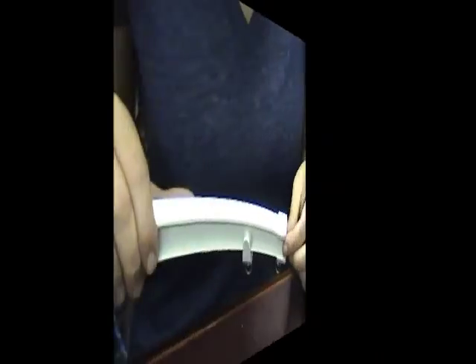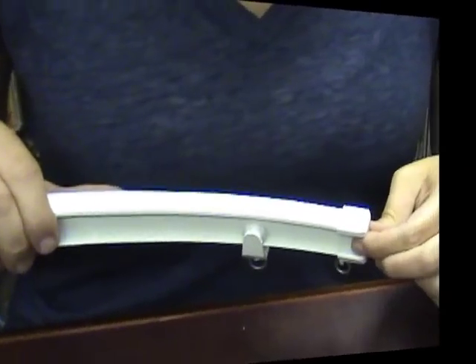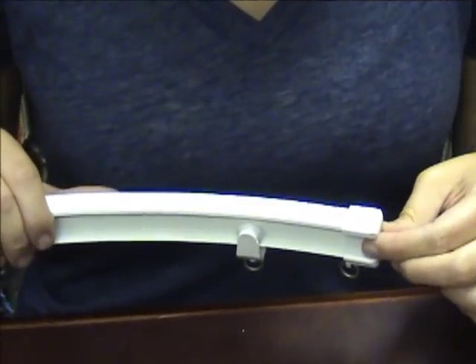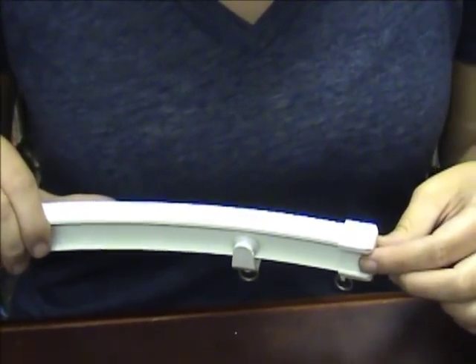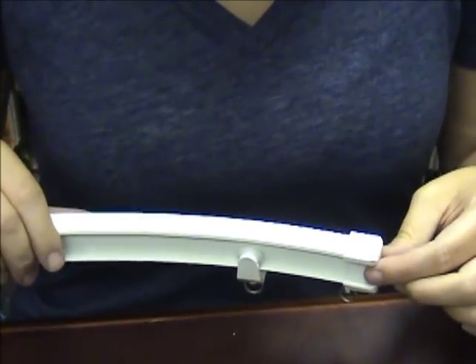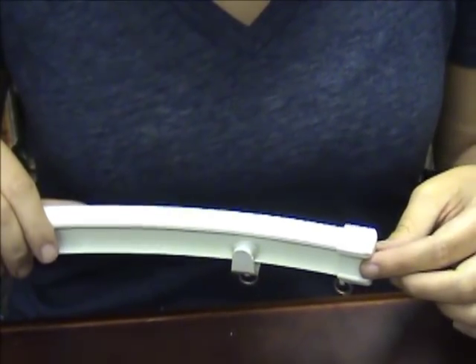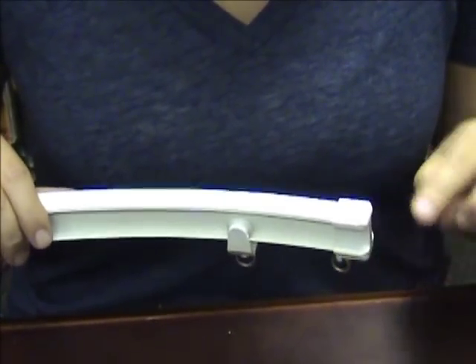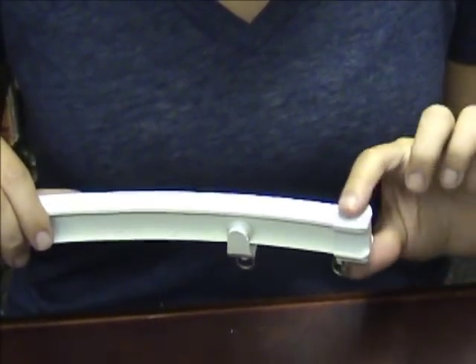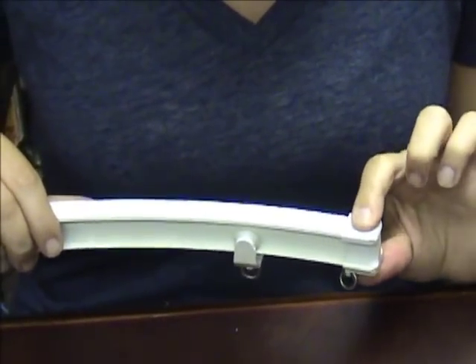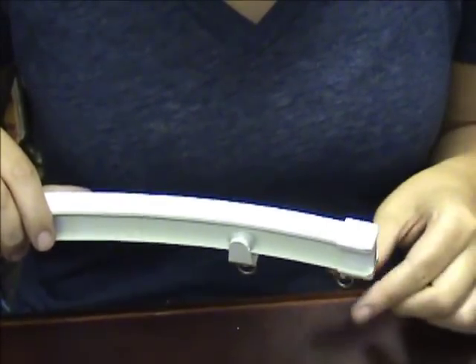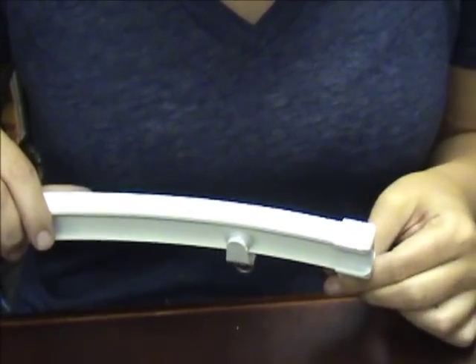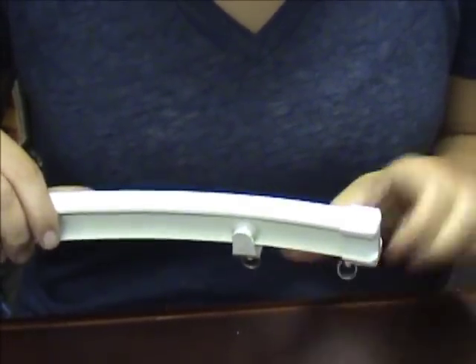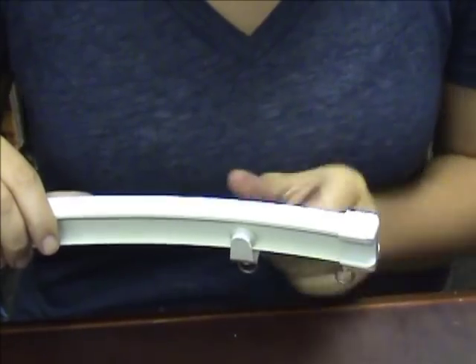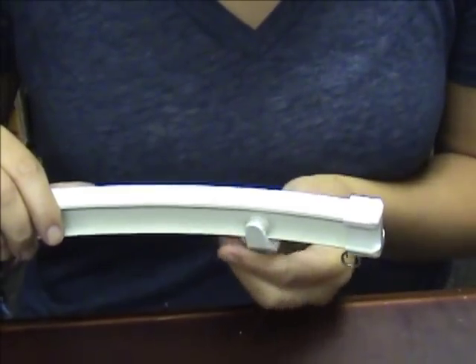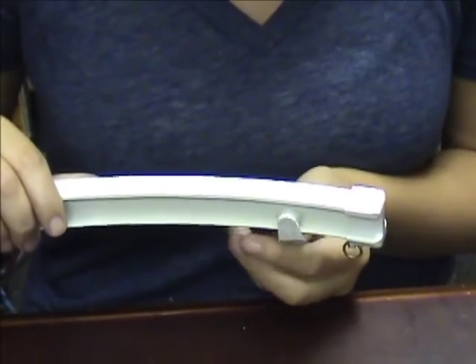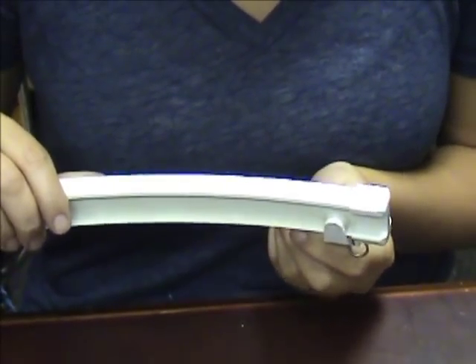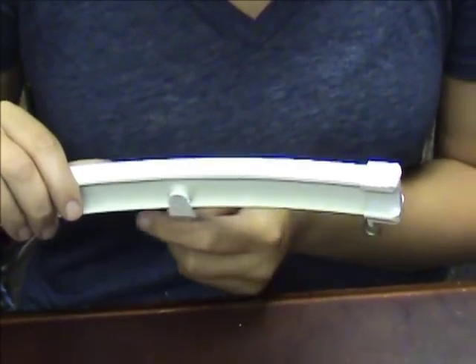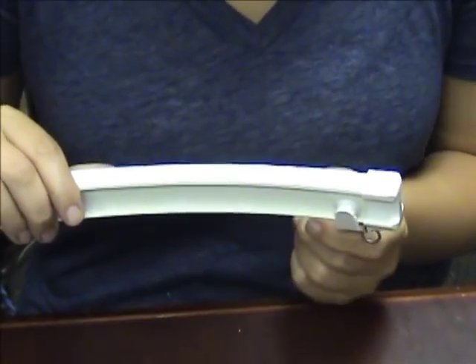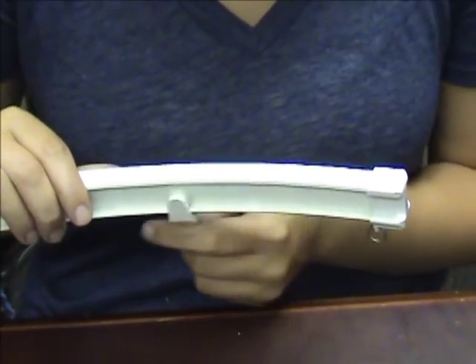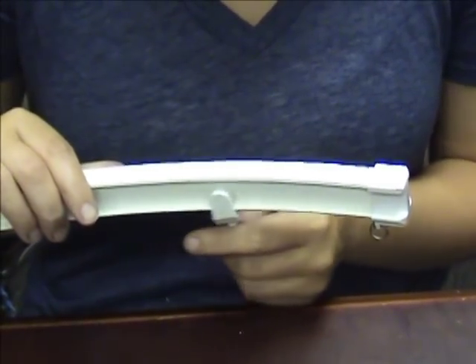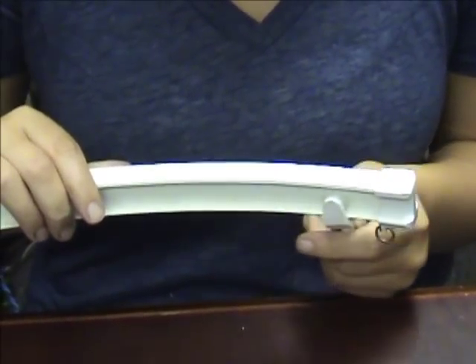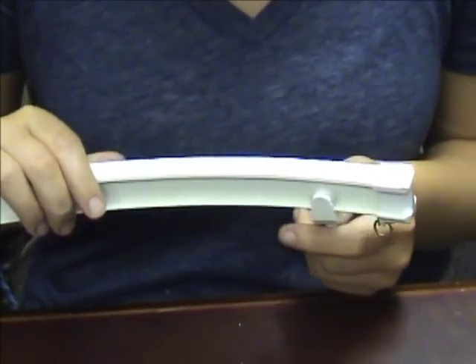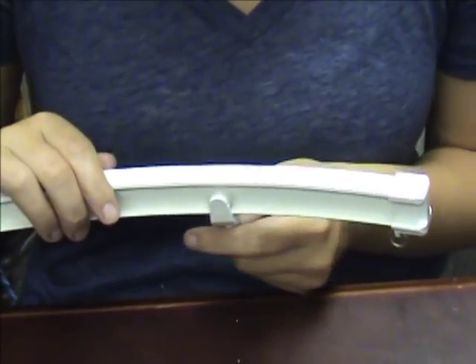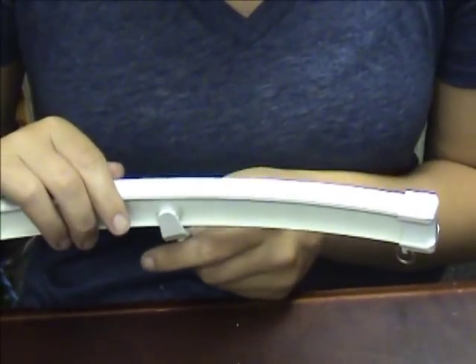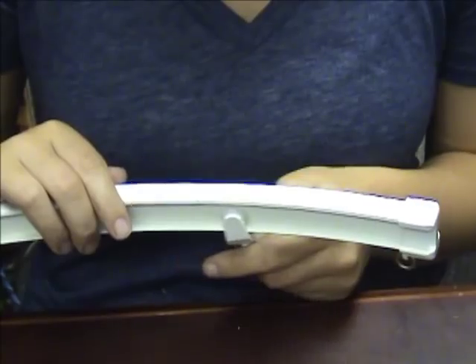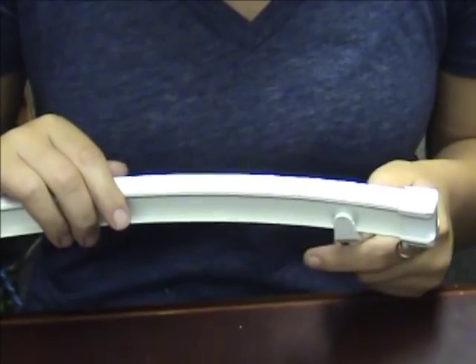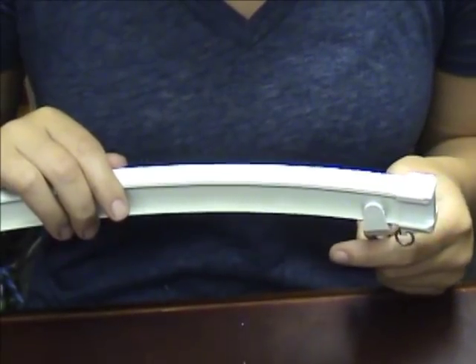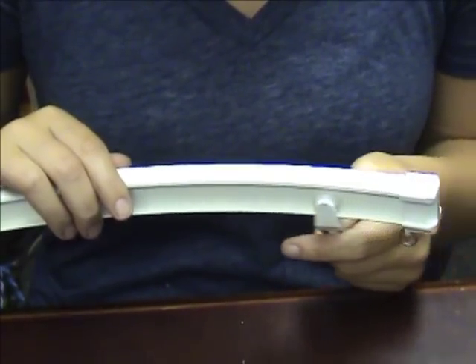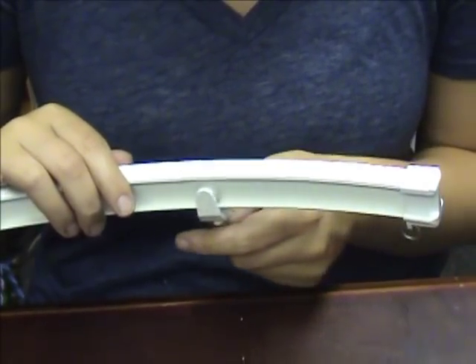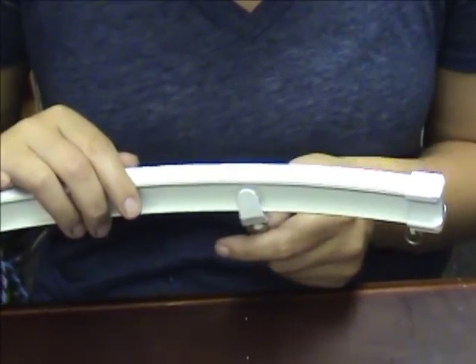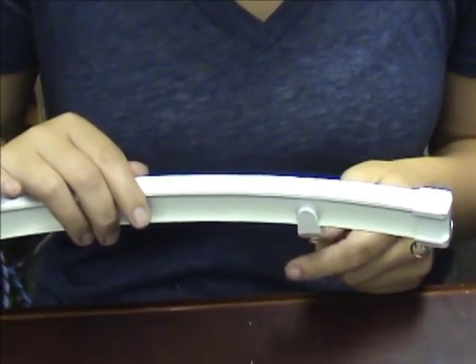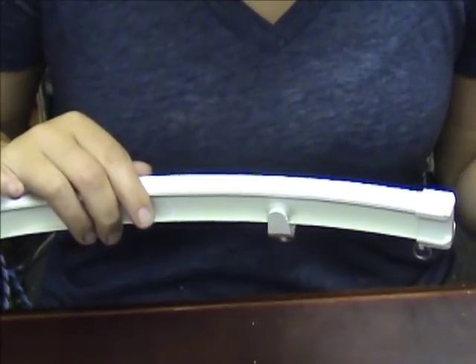The heavy-duty flexible track has an end cap so that your rollers can't come off. These roll relatively easy and relatively quiet, so they're really great.